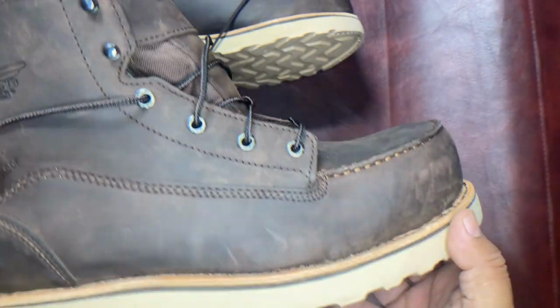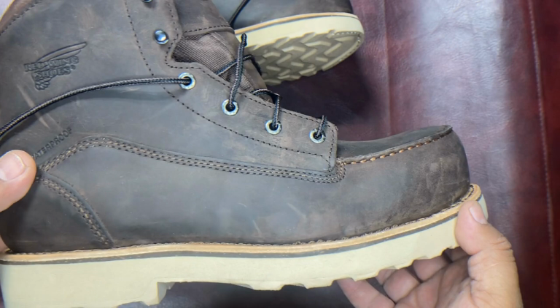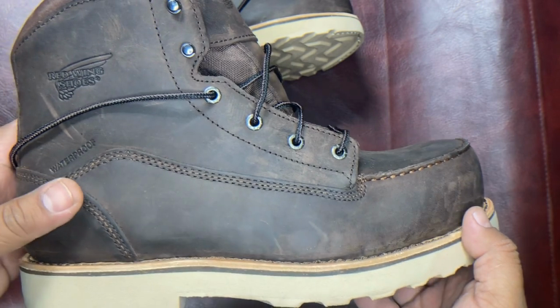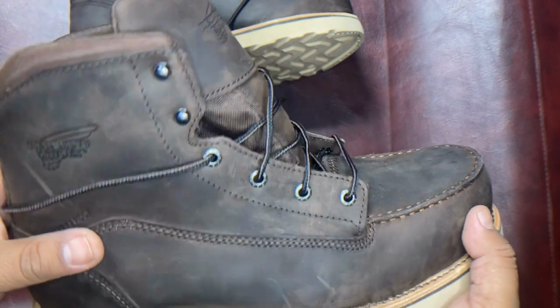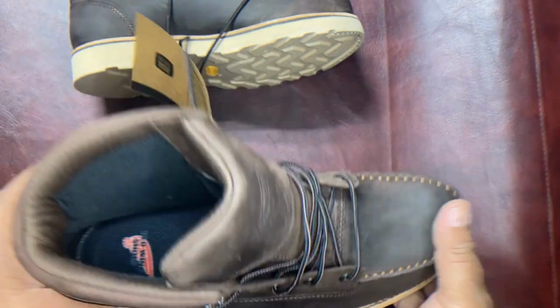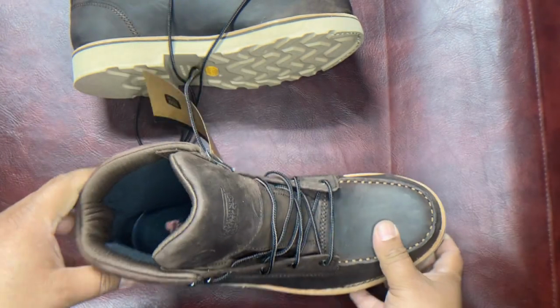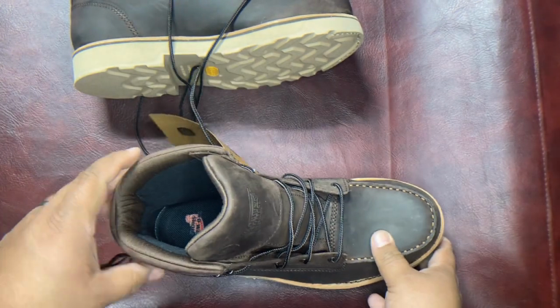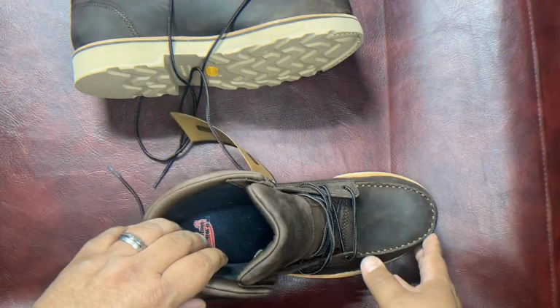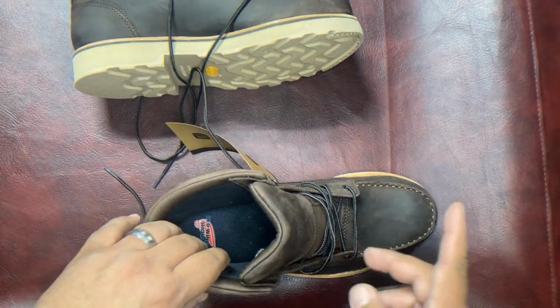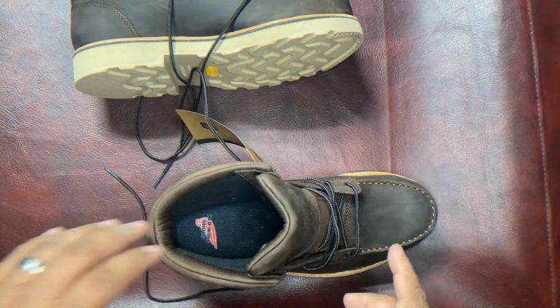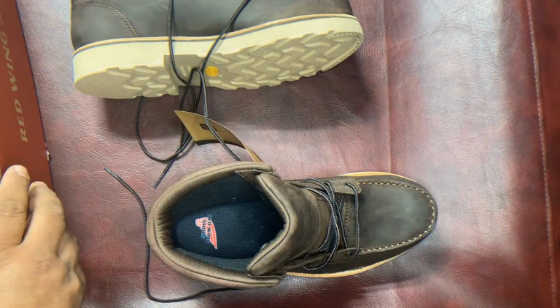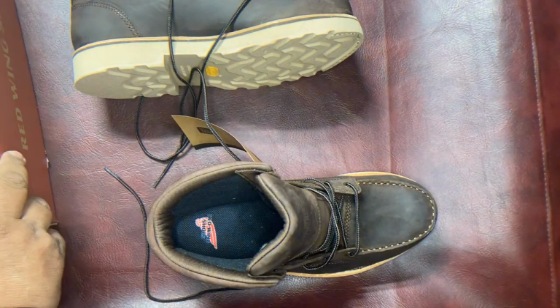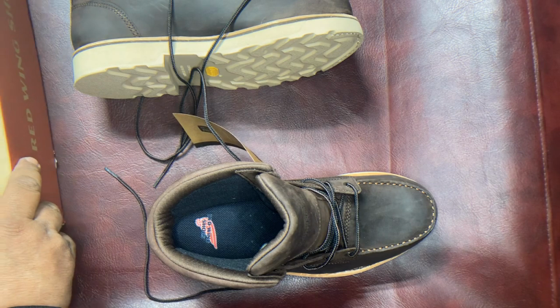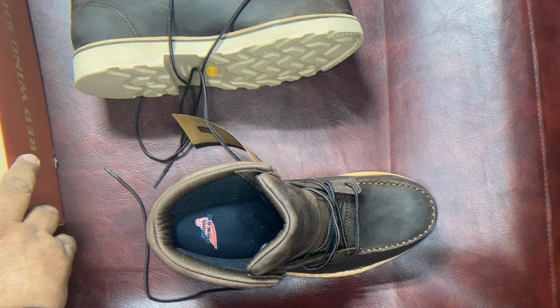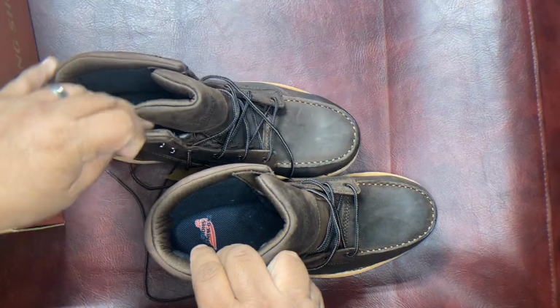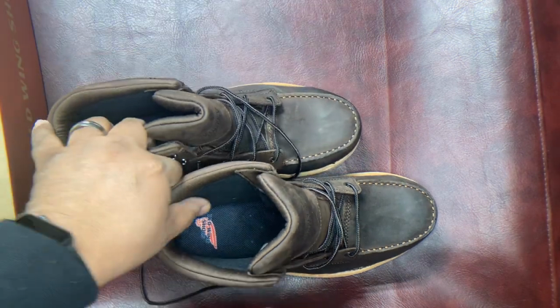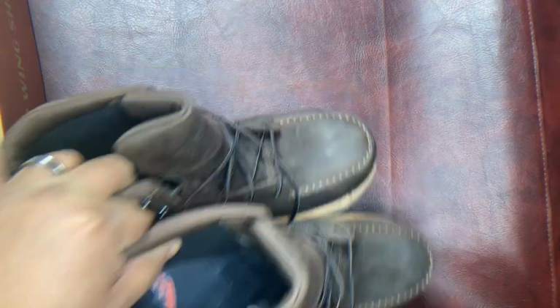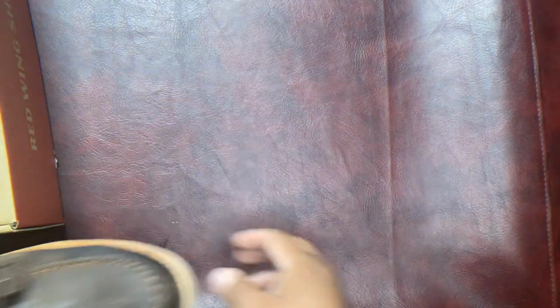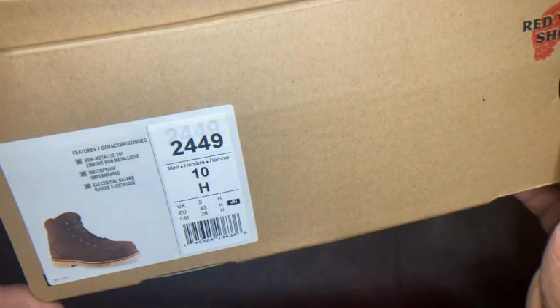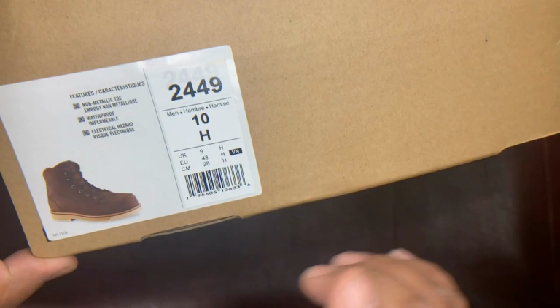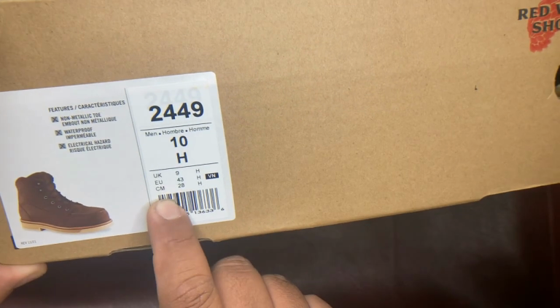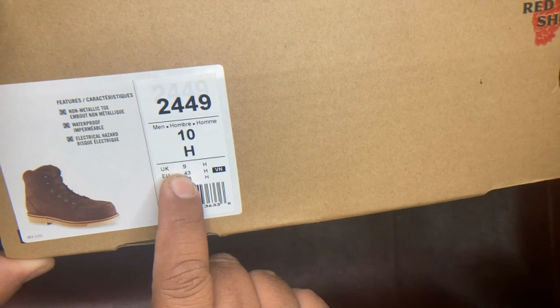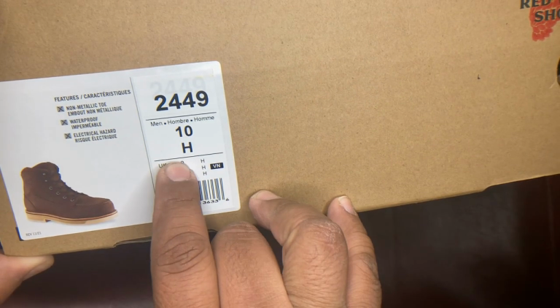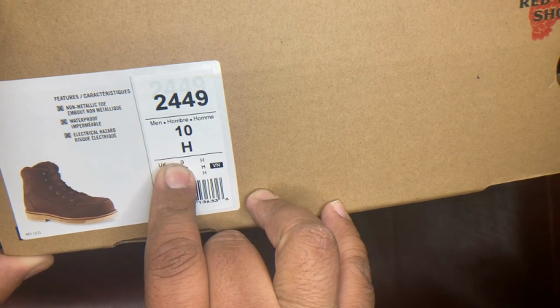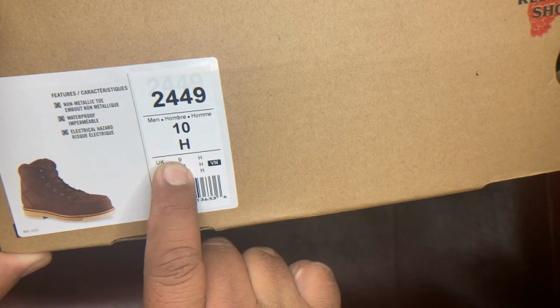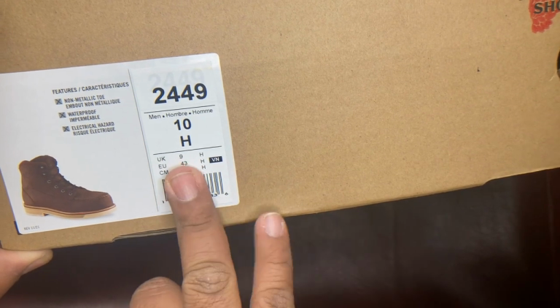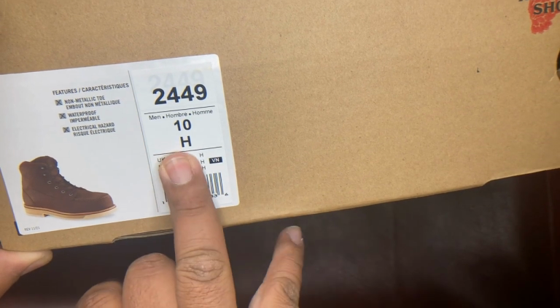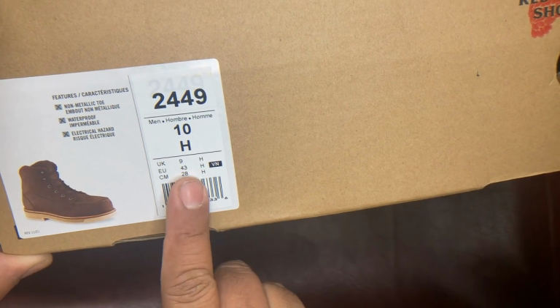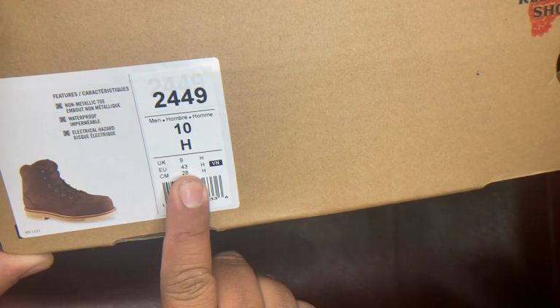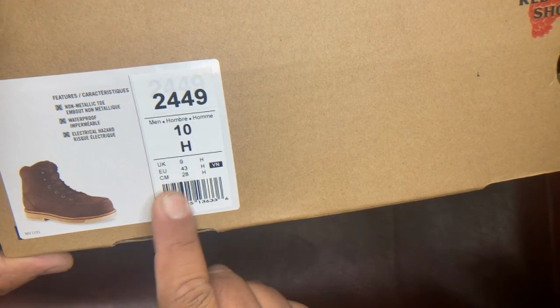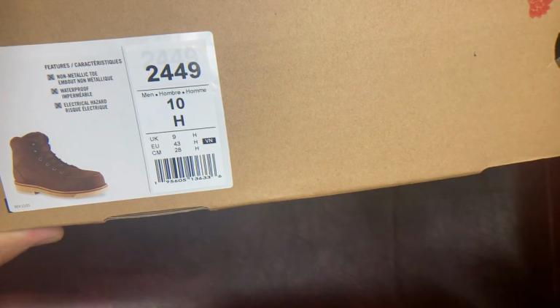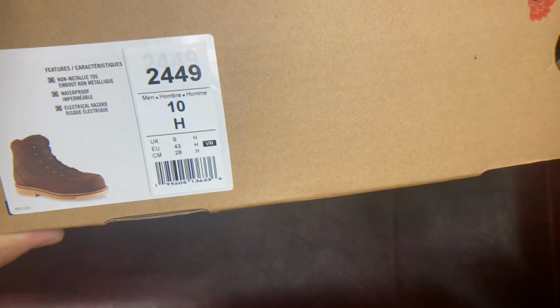So I'm looking forward to wearing these. I went with a size 10, which suggests that it's true to size. I don't have triple E — 10H is the equivalent of triple E.